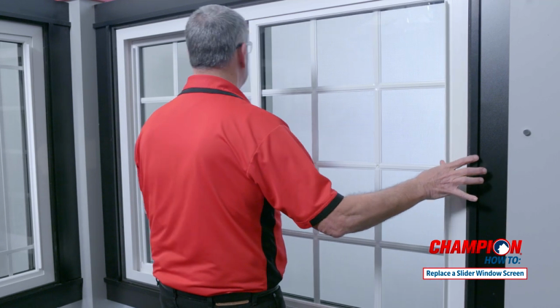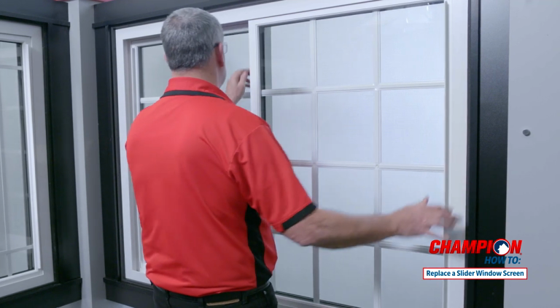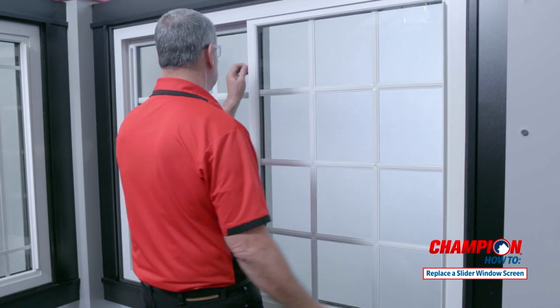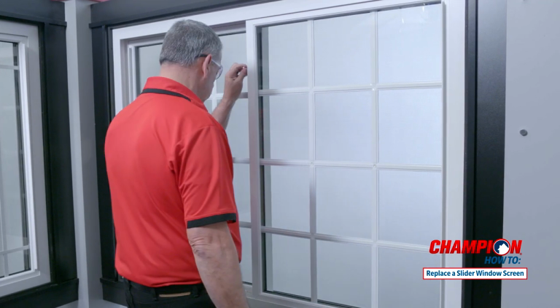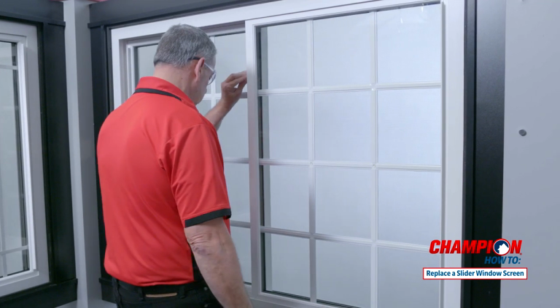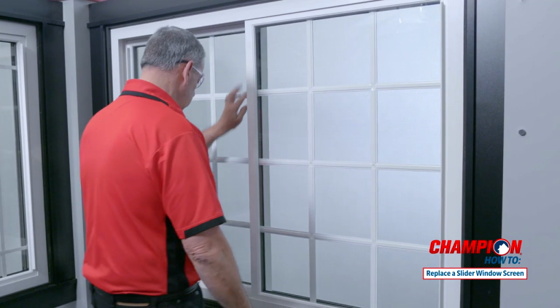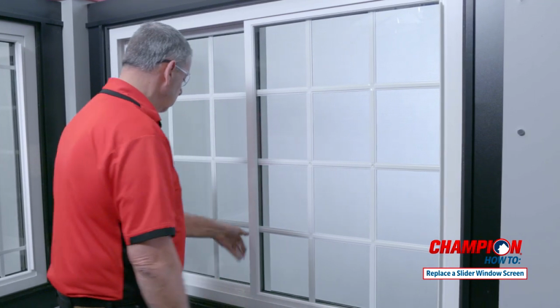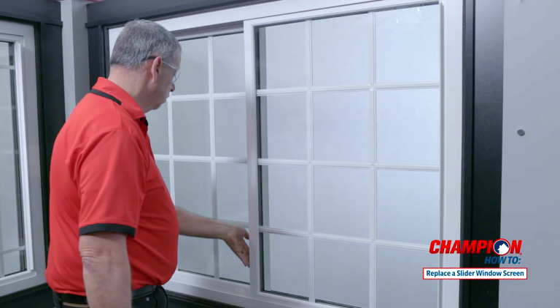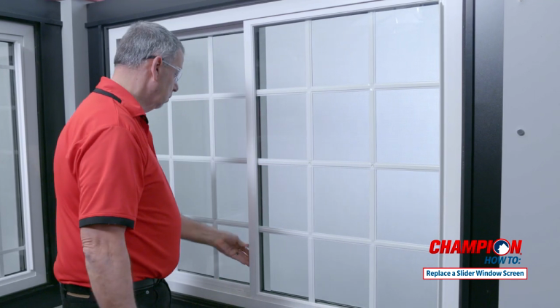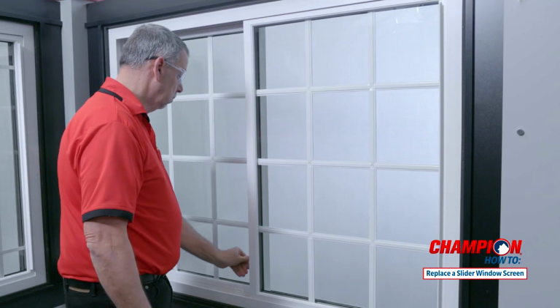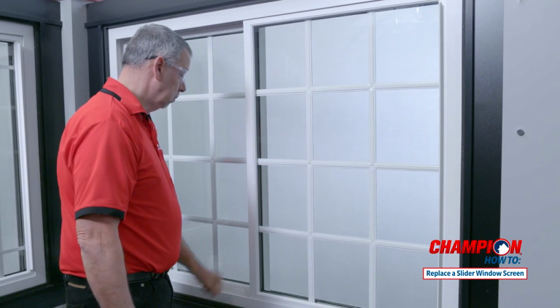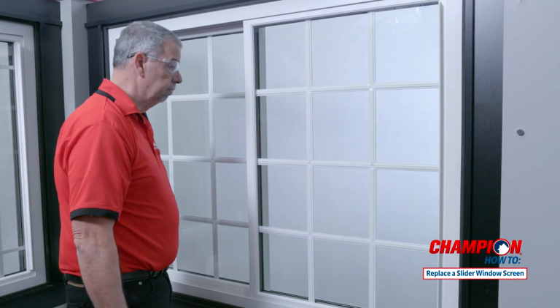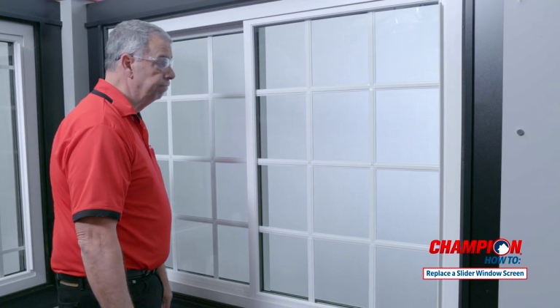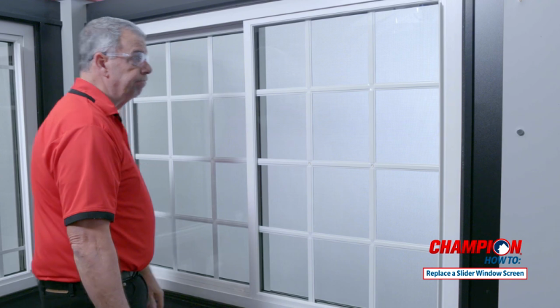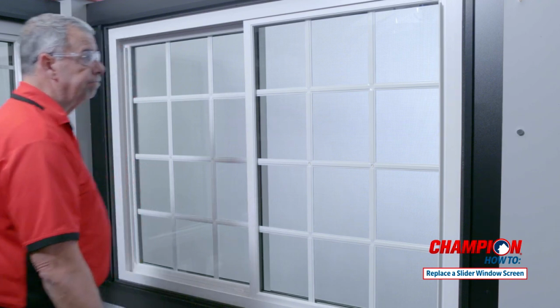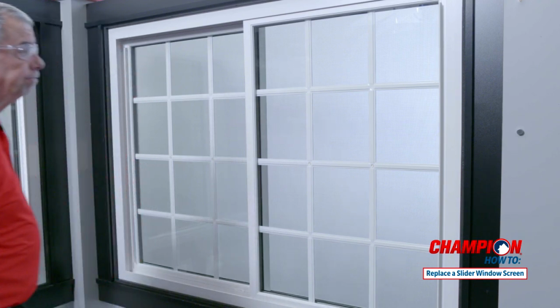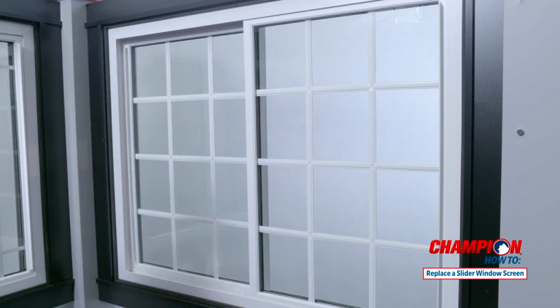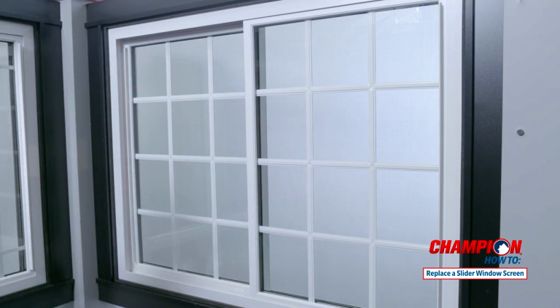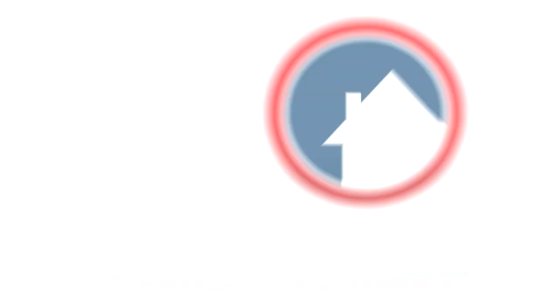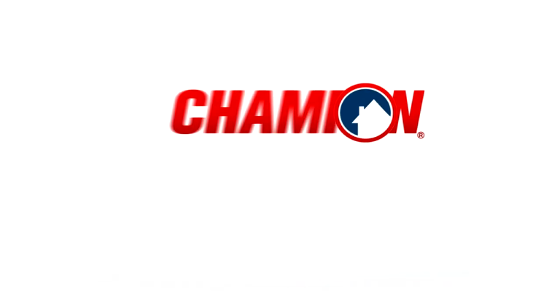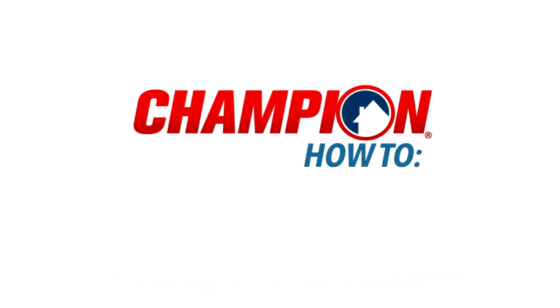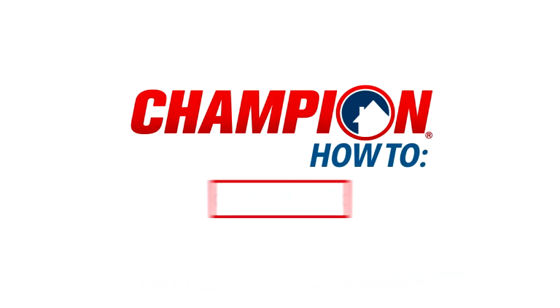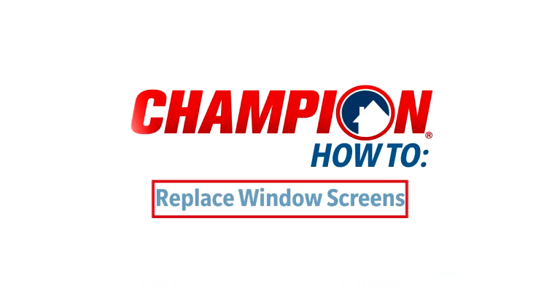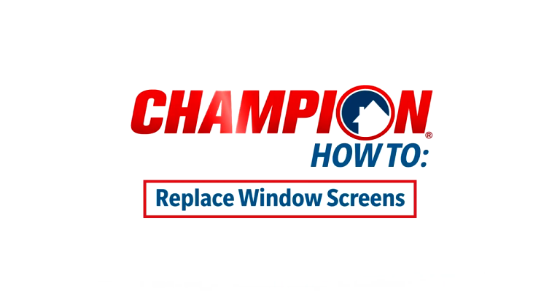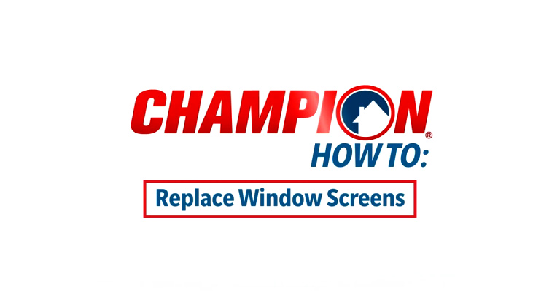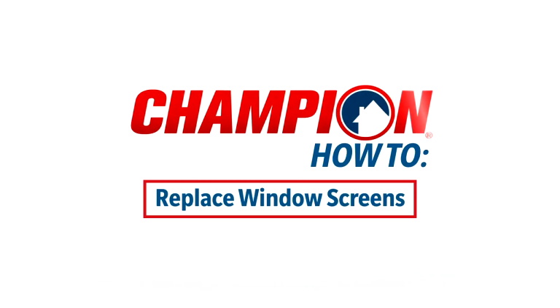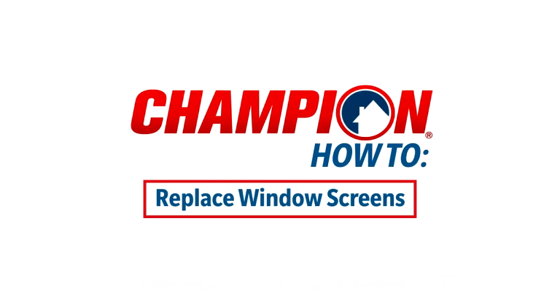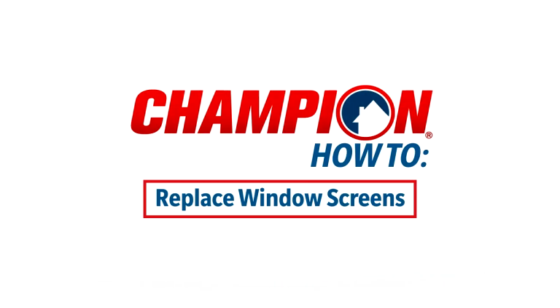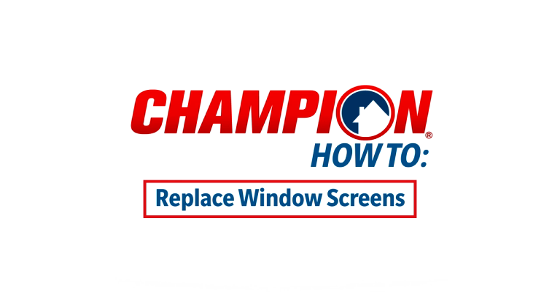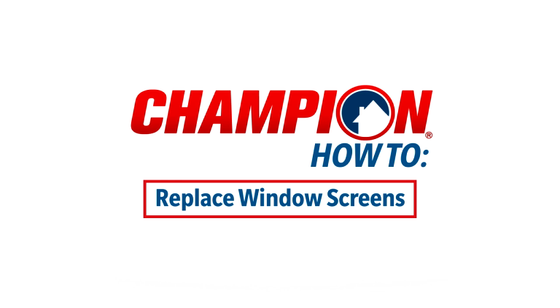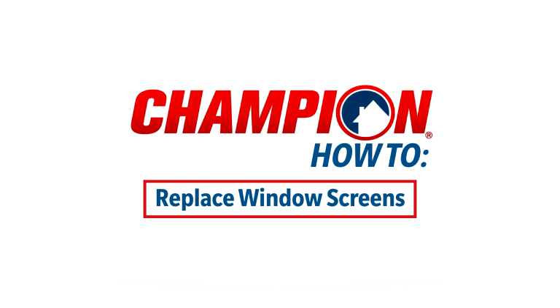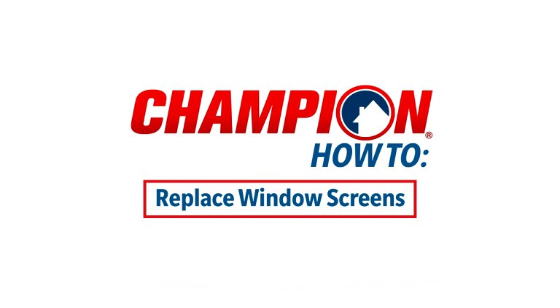You have now successfully replaced the screens in your windows. Please note that both a full screen and half size screen replacement can be done on both a double hung and slider window.